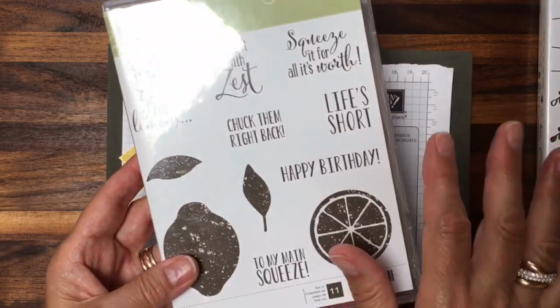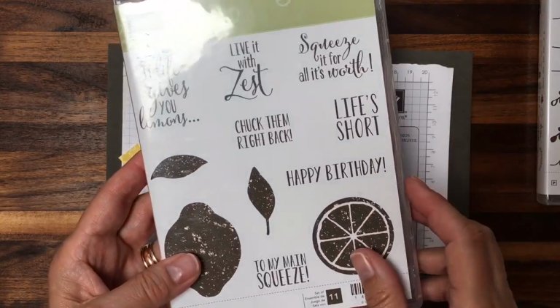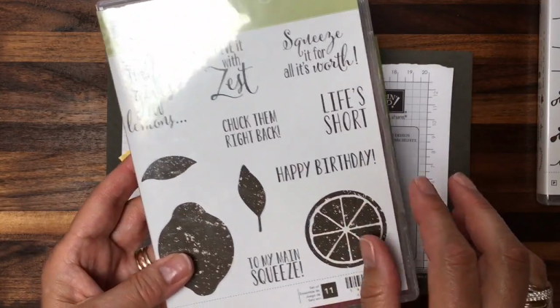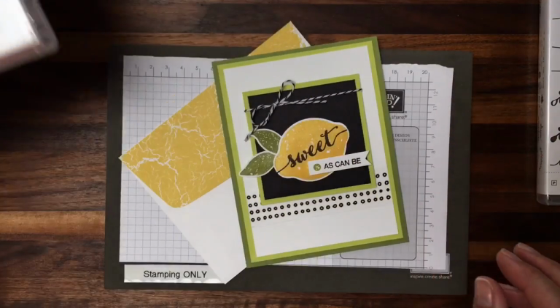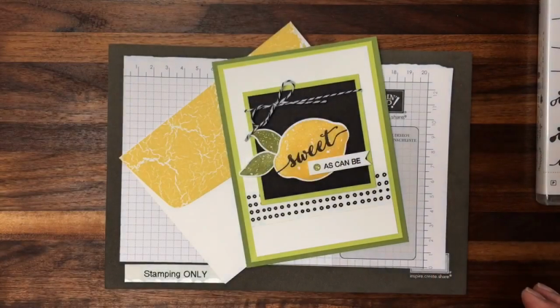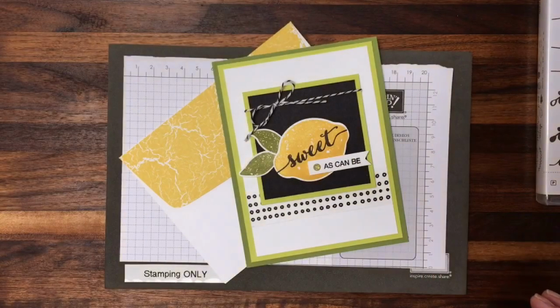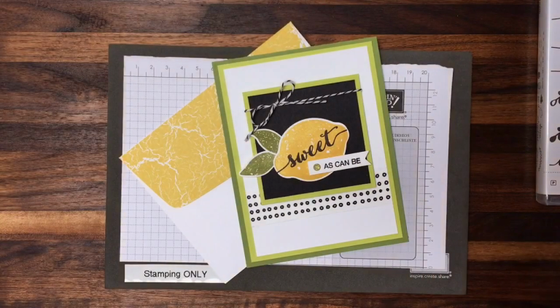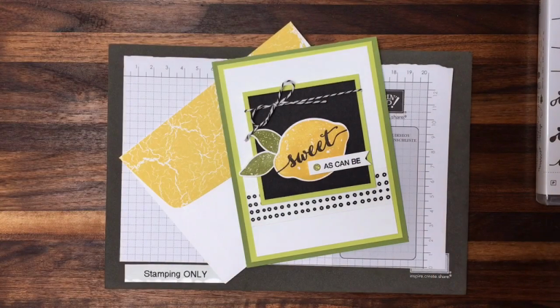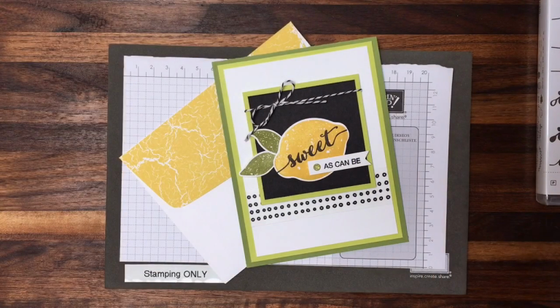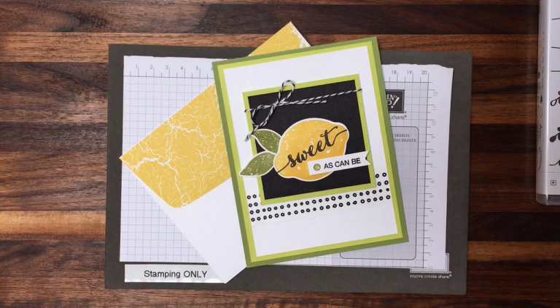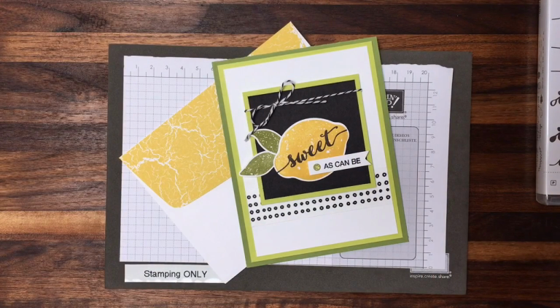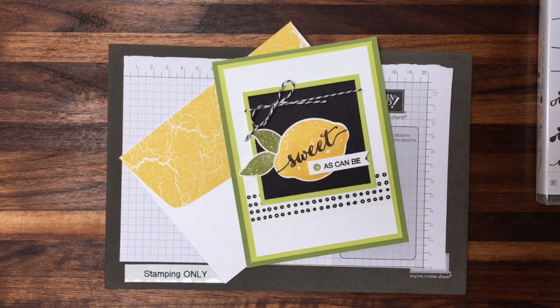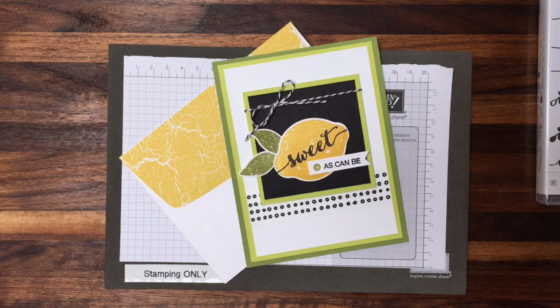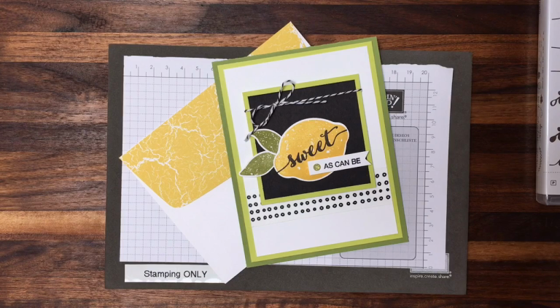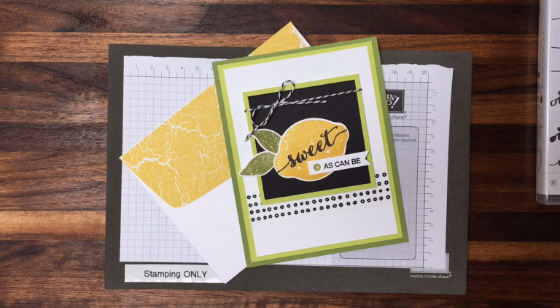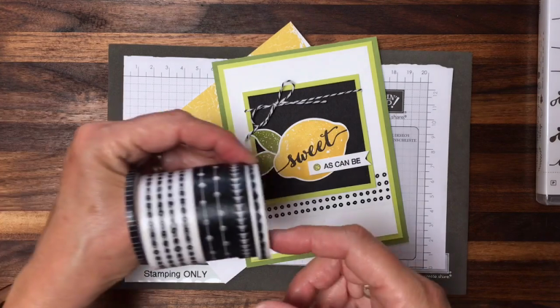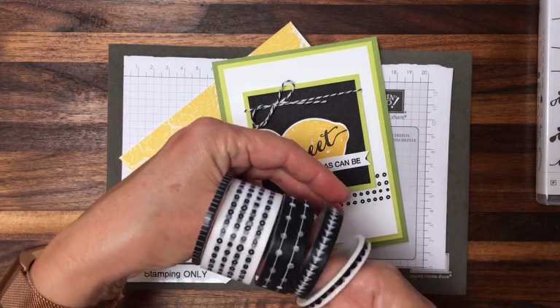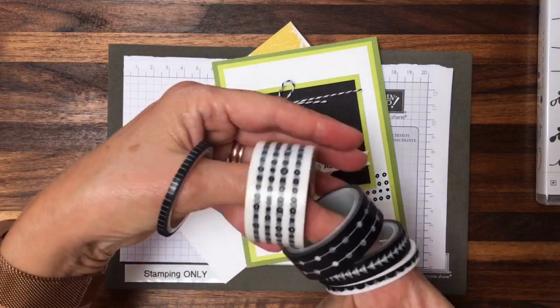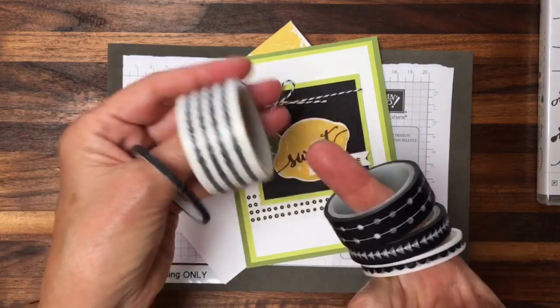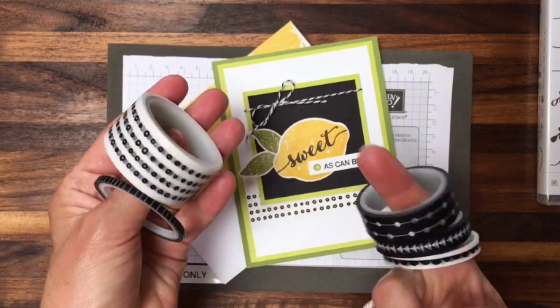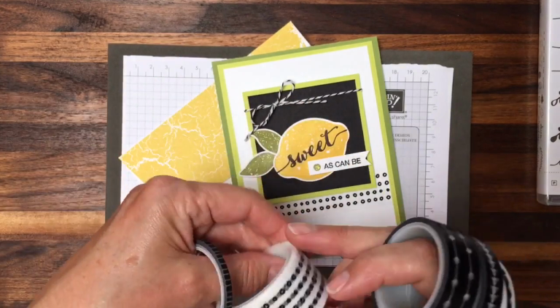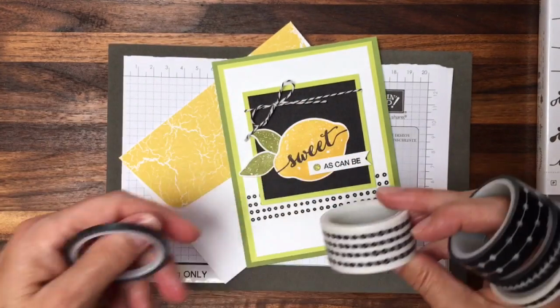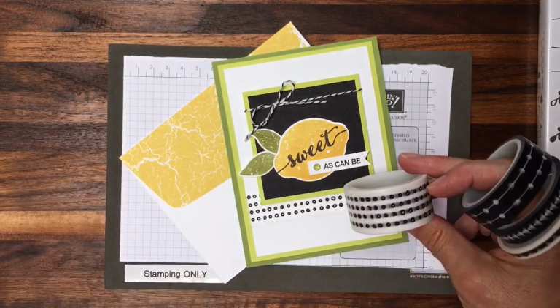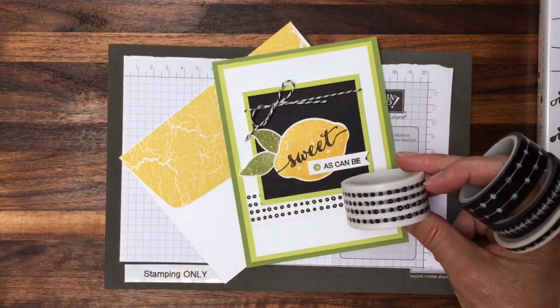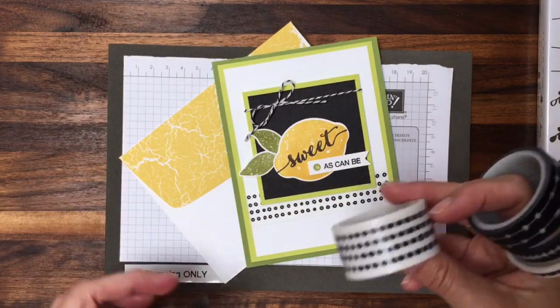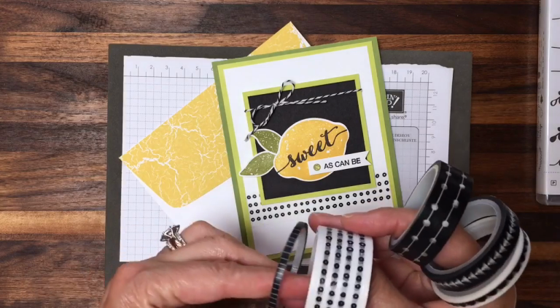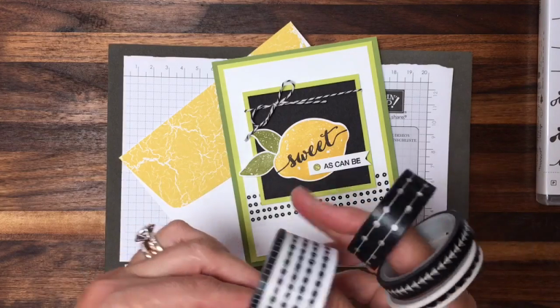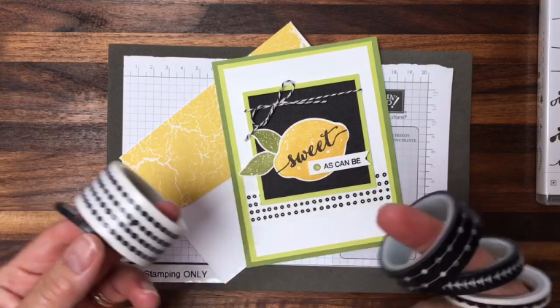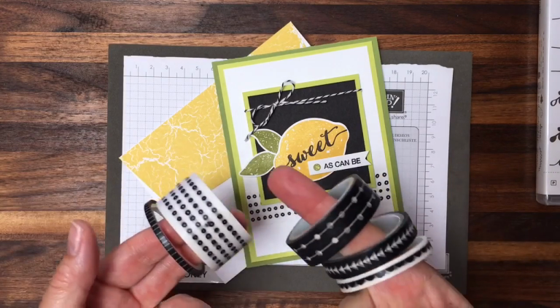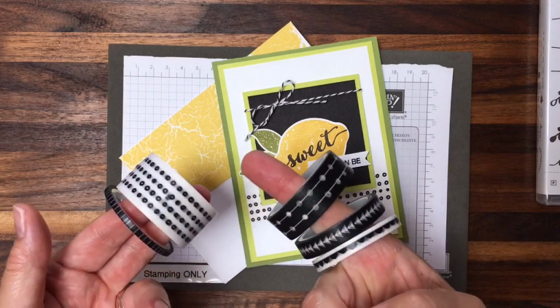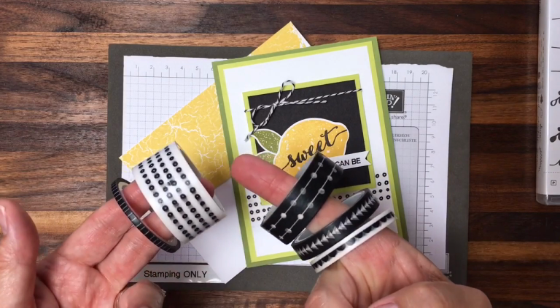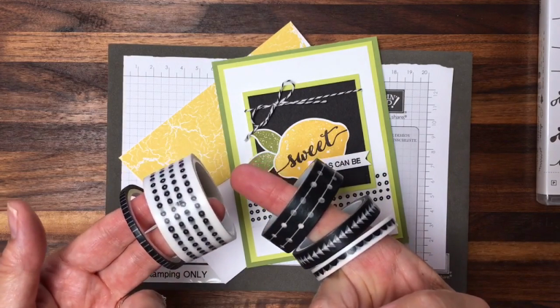A really amazing stamp set and they work so well together. A couple of the other cool products that I use — this is the Pick a Pattern Washi Tape. I used the larger one. It's just that perfect little pop of pattern.